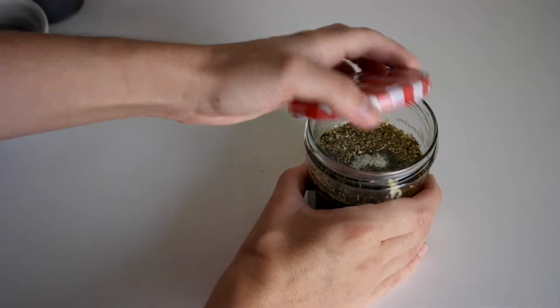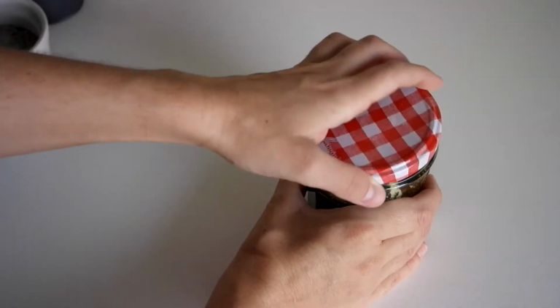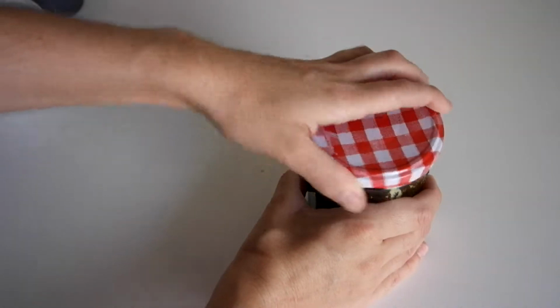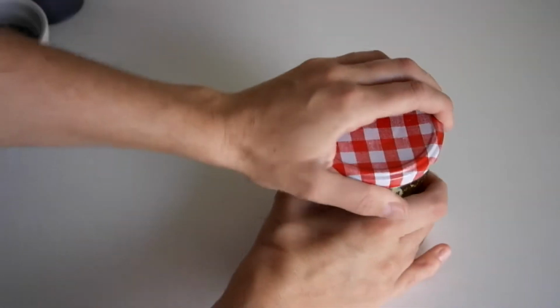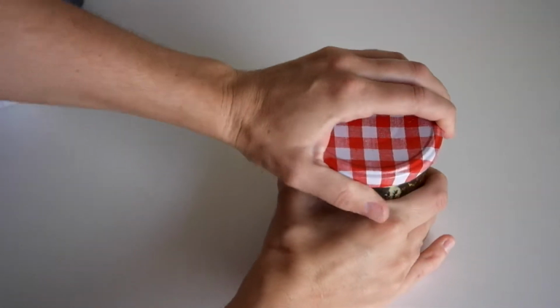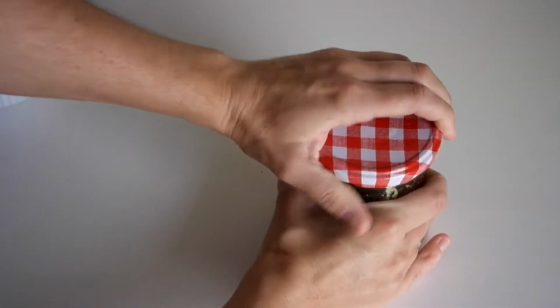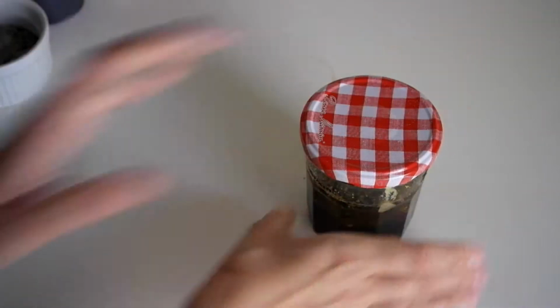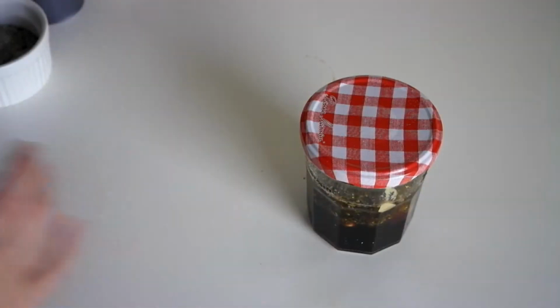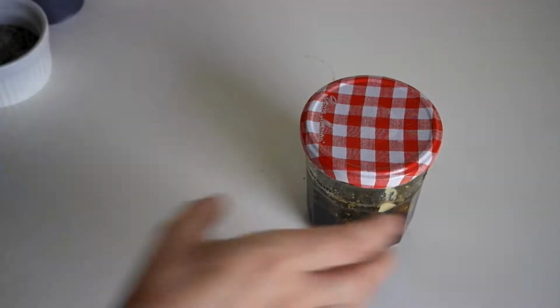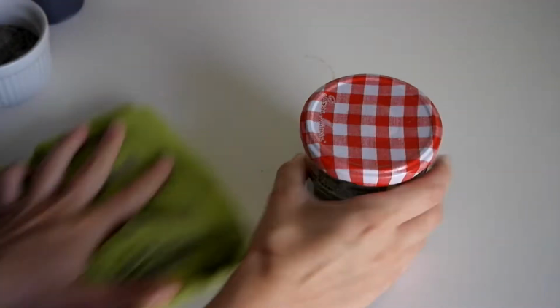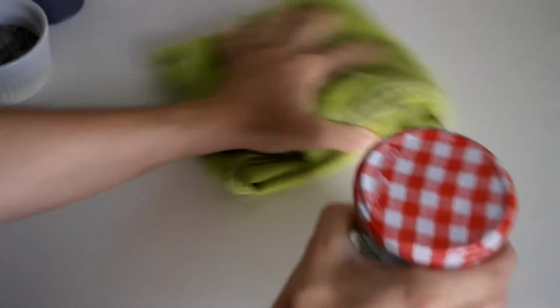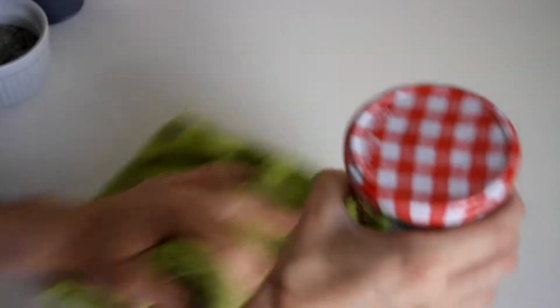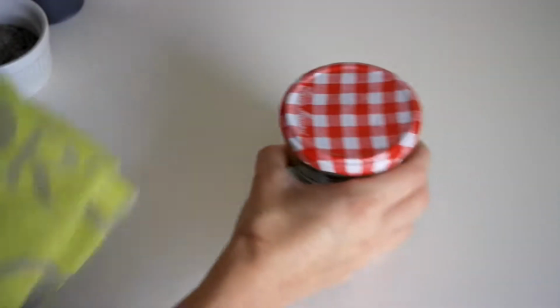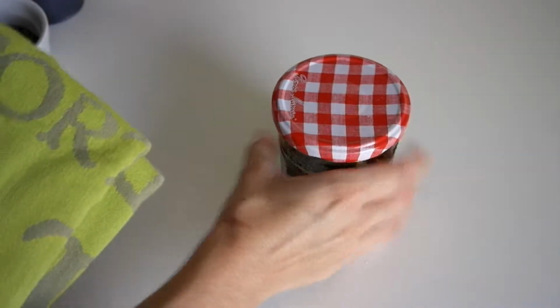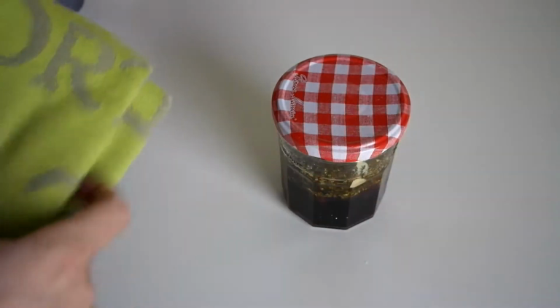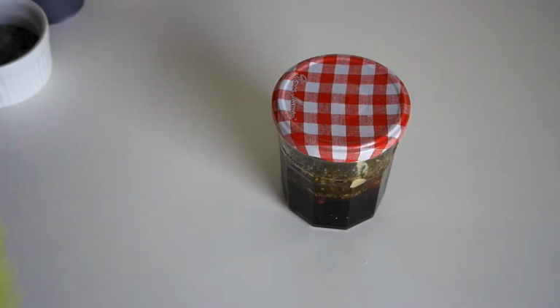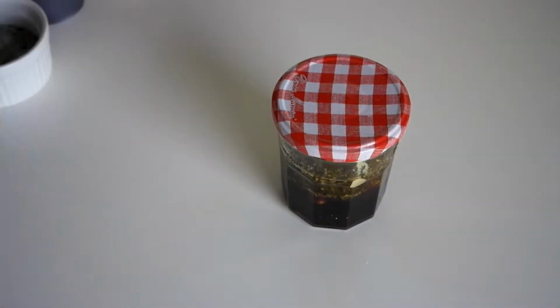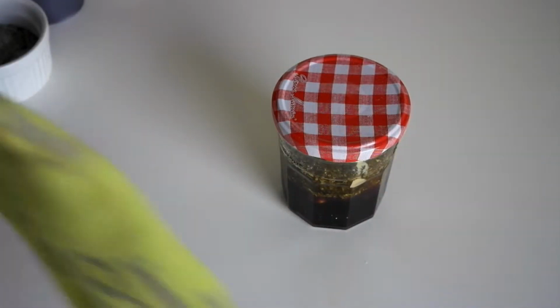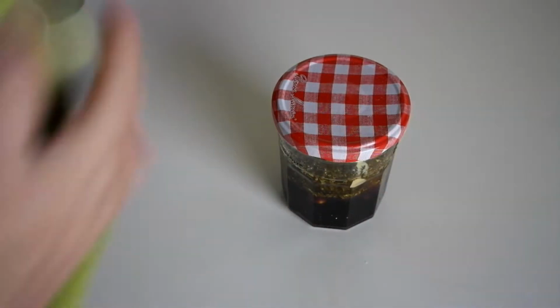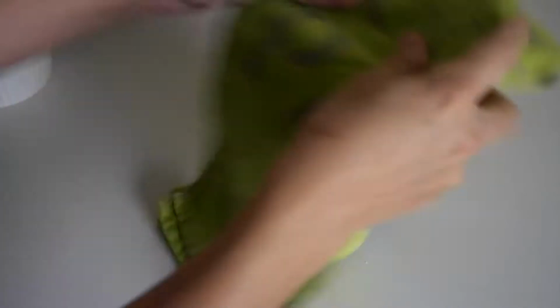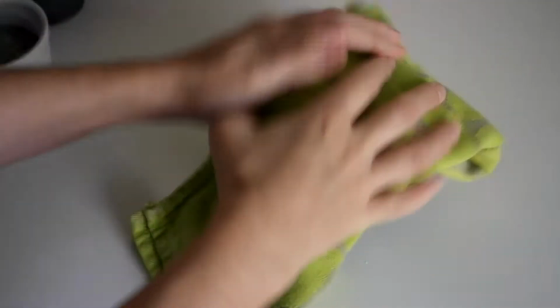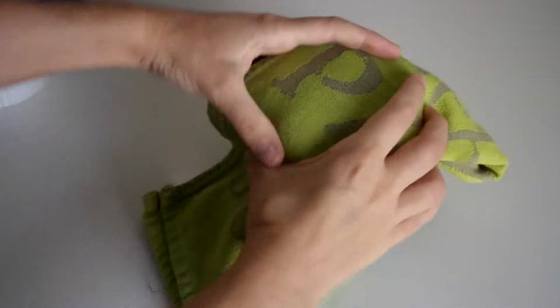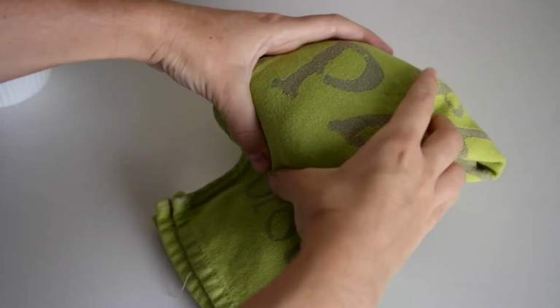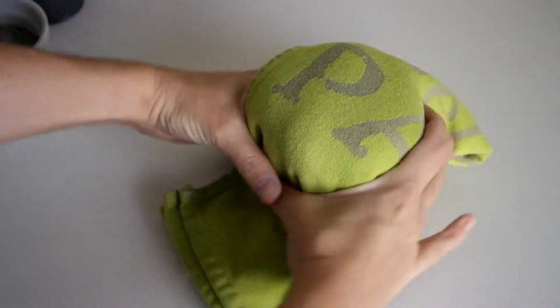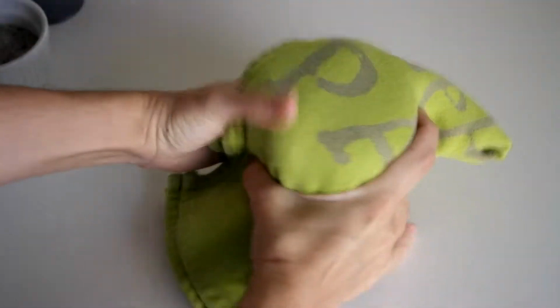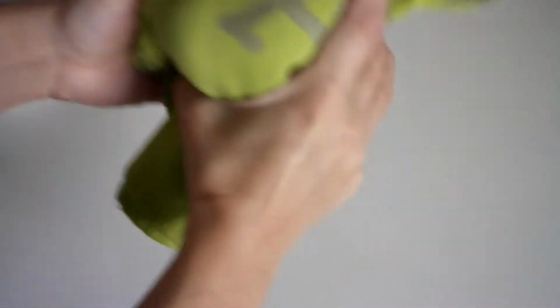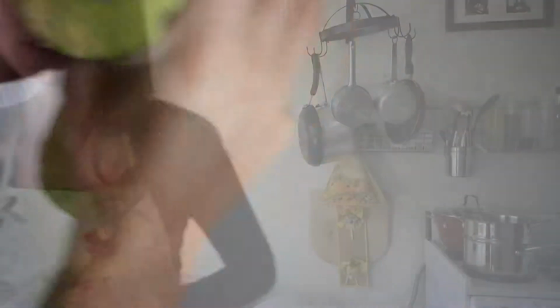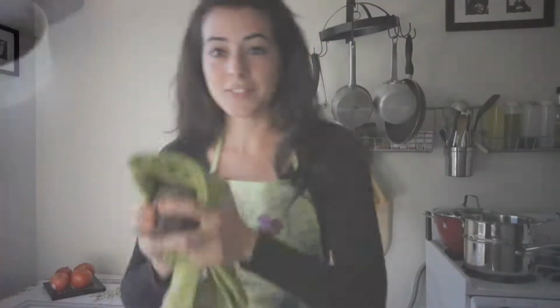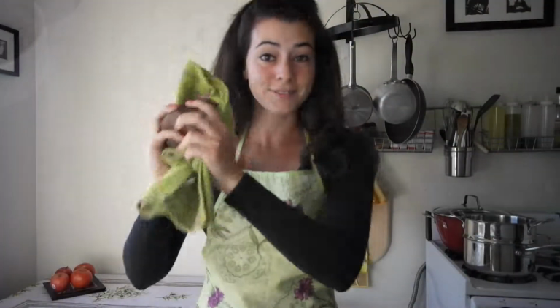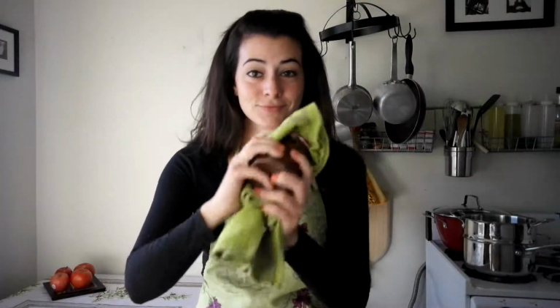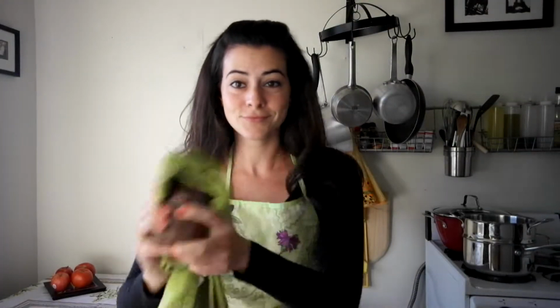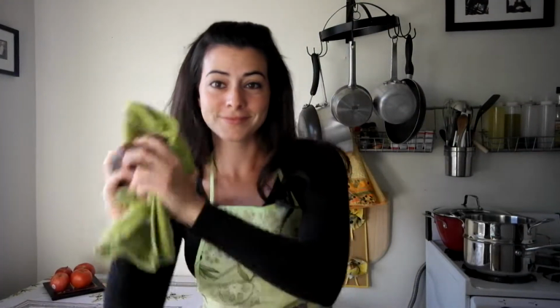Let's secure the lid on our jar and using a clean dish towel we'll cover the top of the jar, because we're going to shake this up — and here is where you're showing me some of your best dance moves.